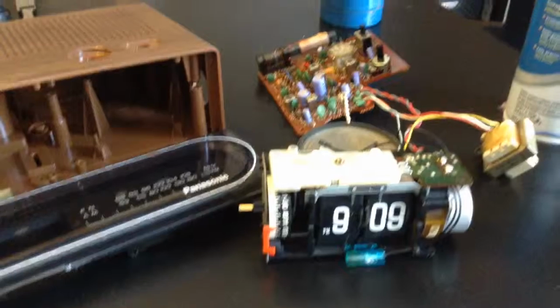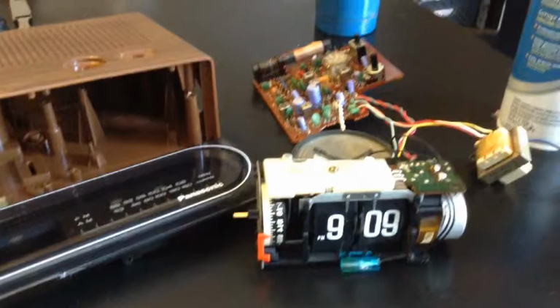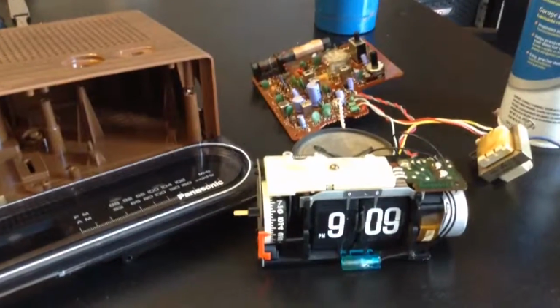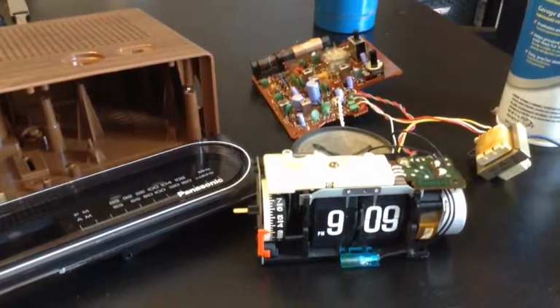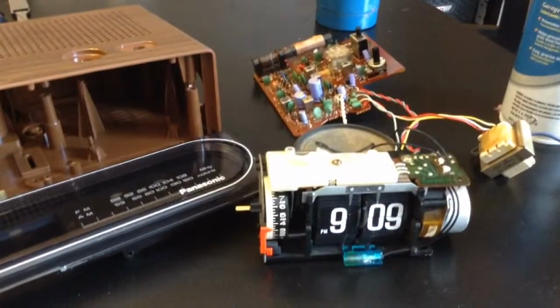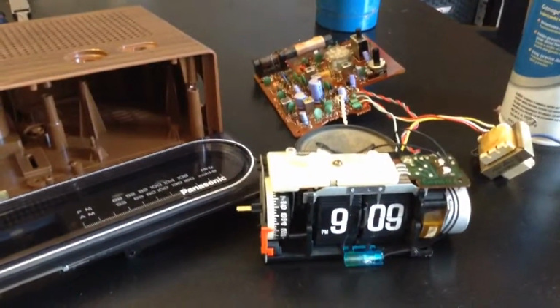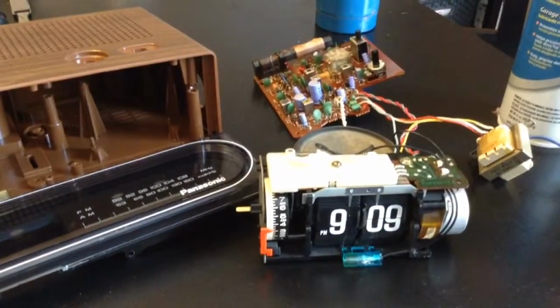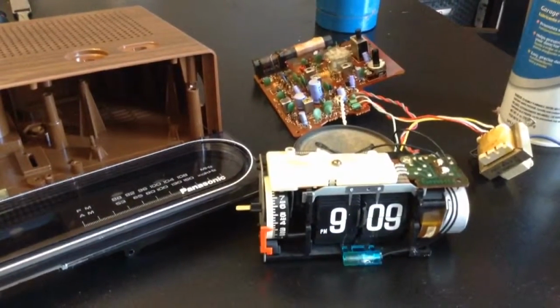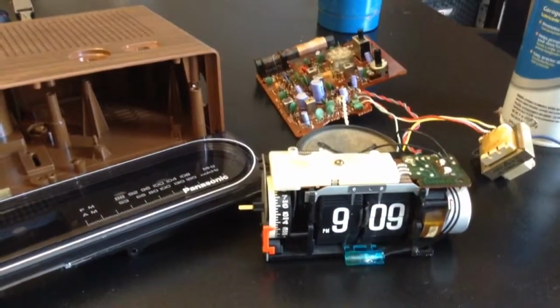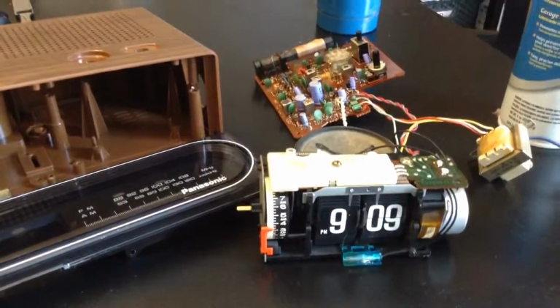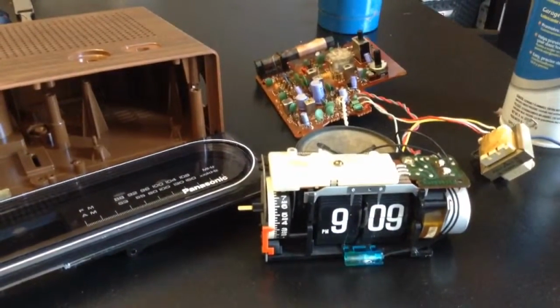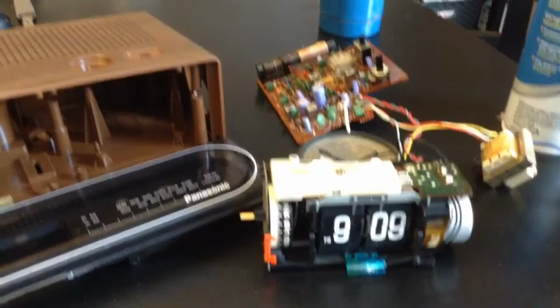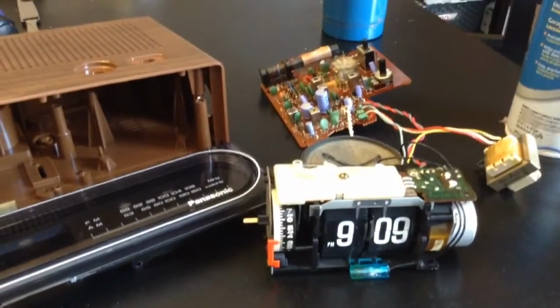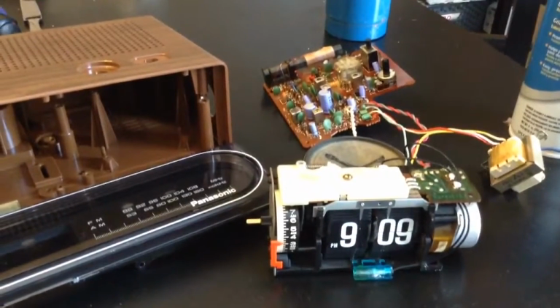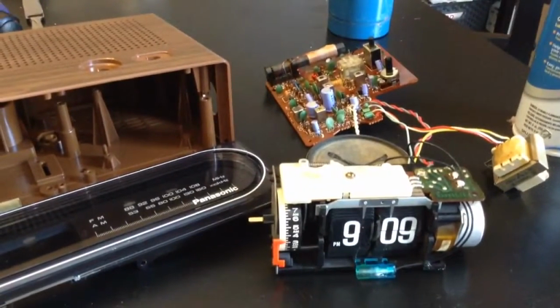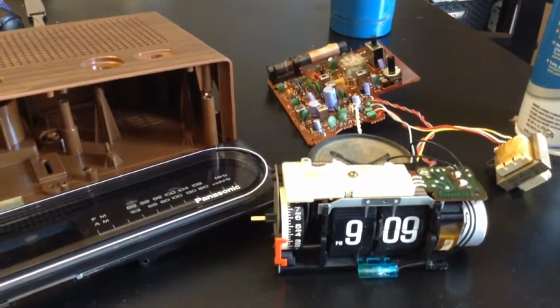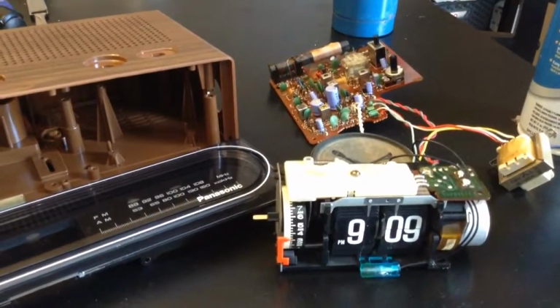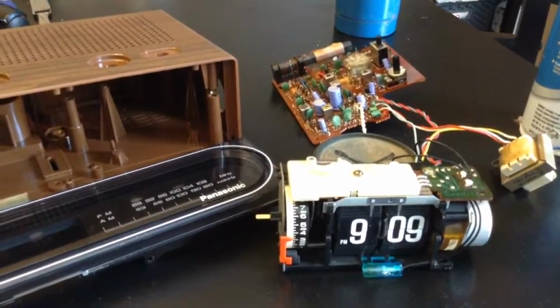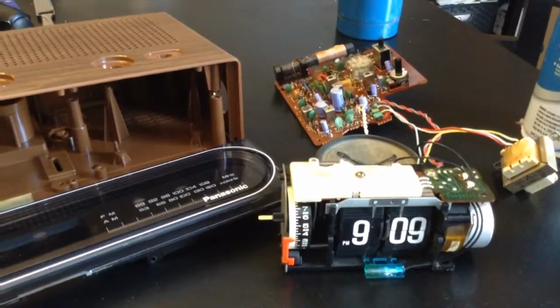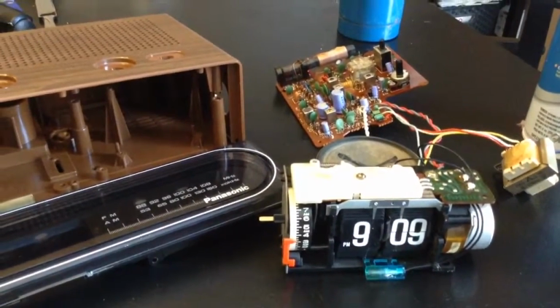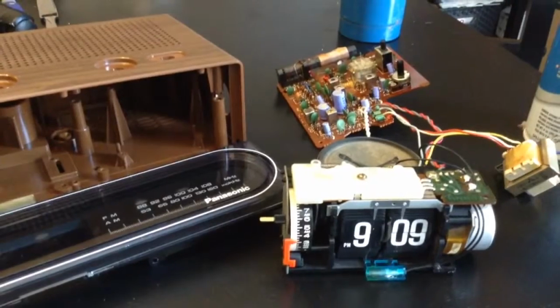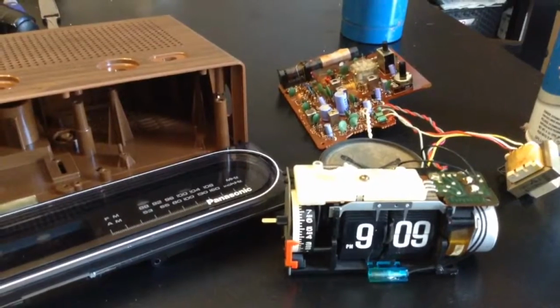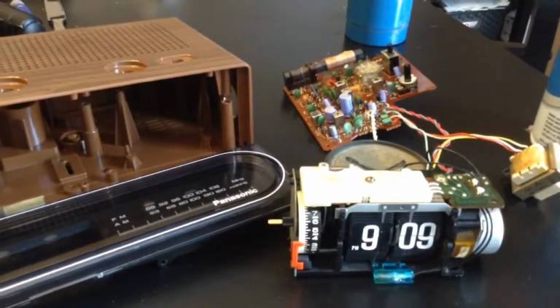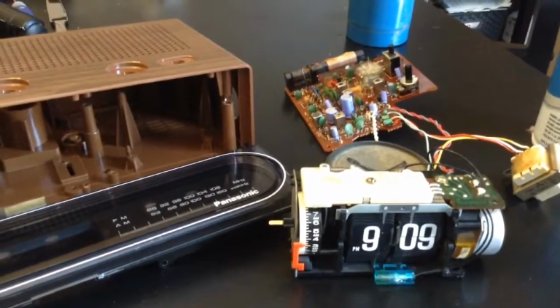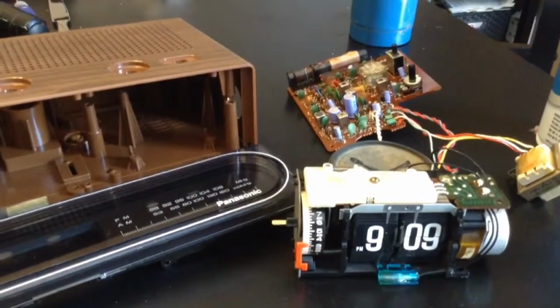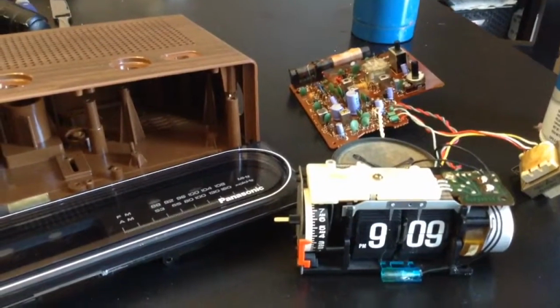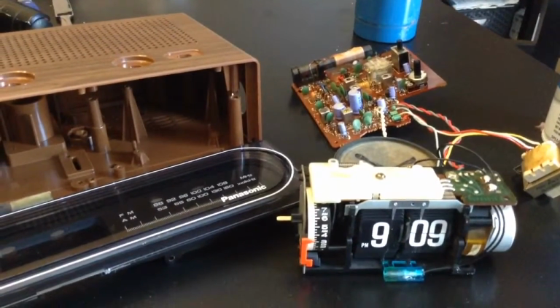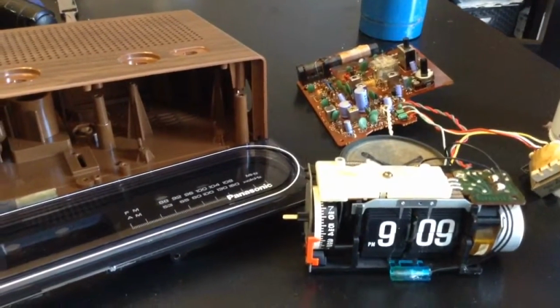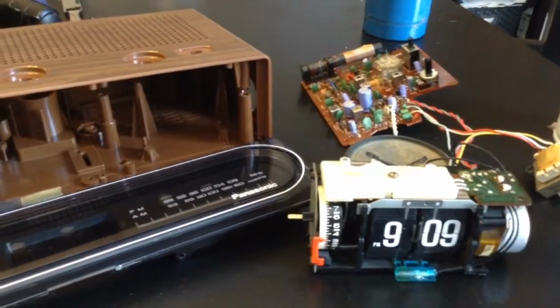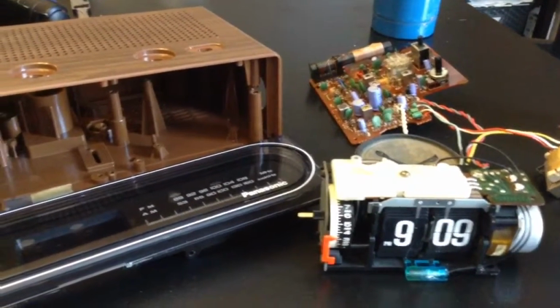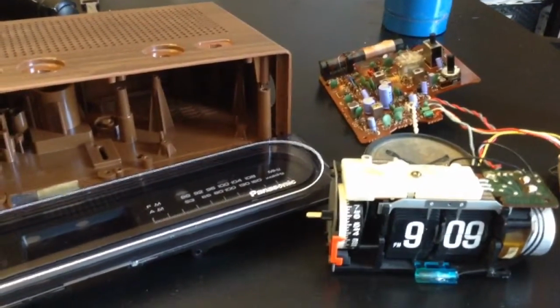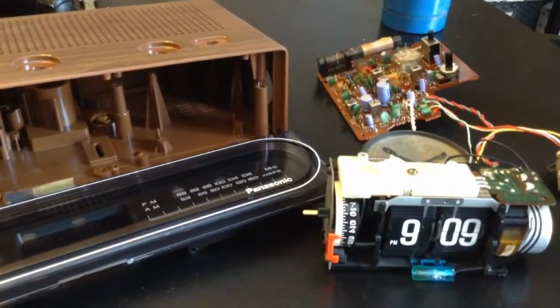Hello, this is Mackey with flipclockfans.com. I was right in the middle of restoring an RC6015, the Back to the Future clock.